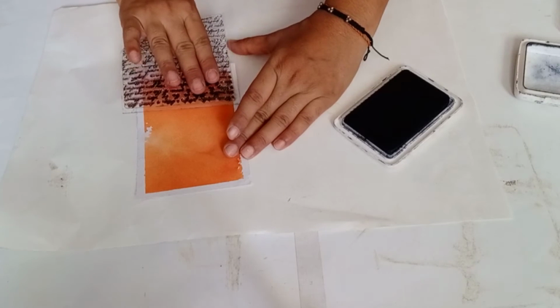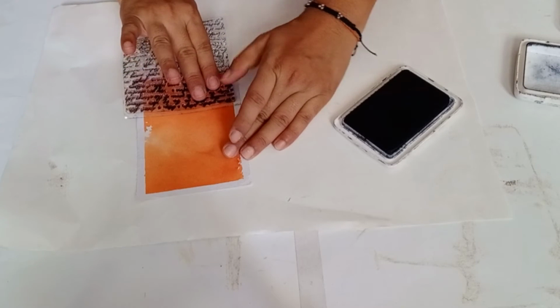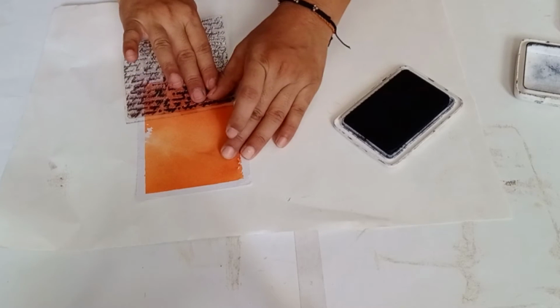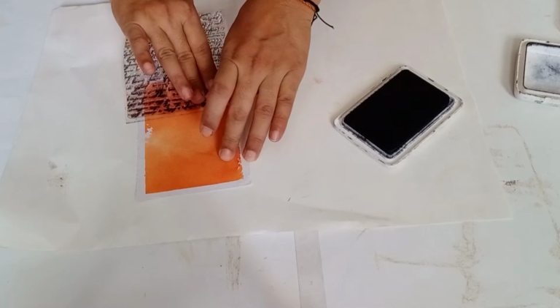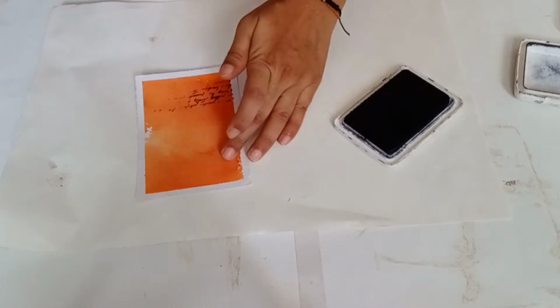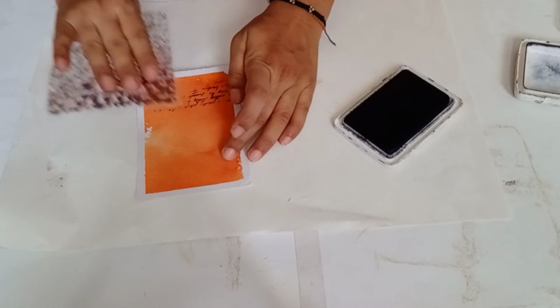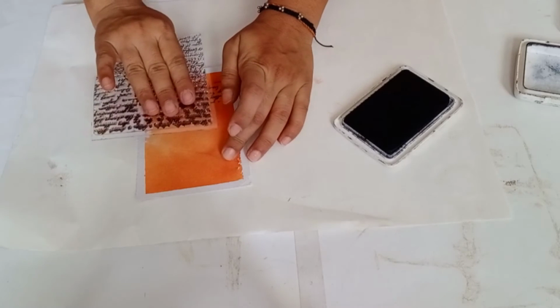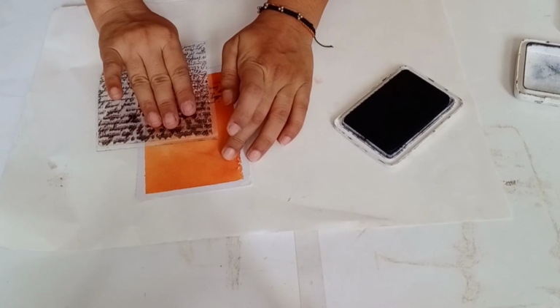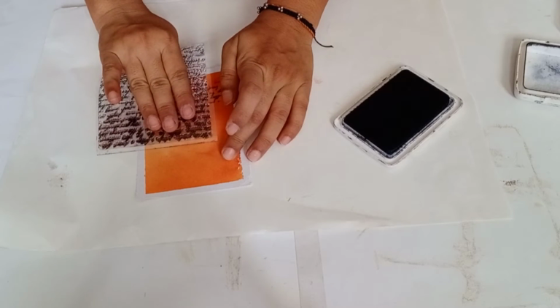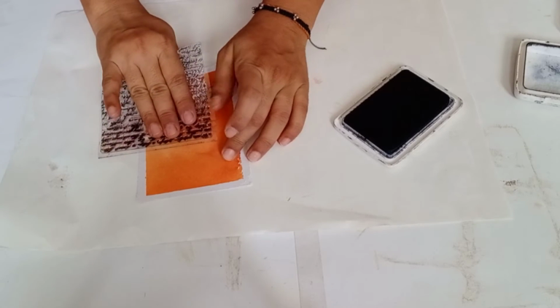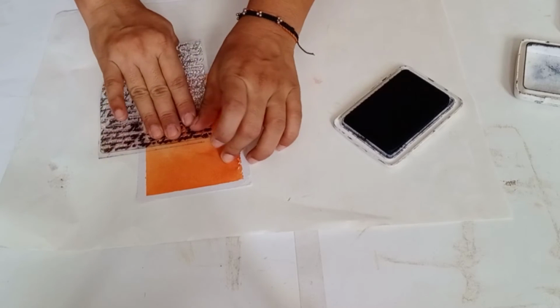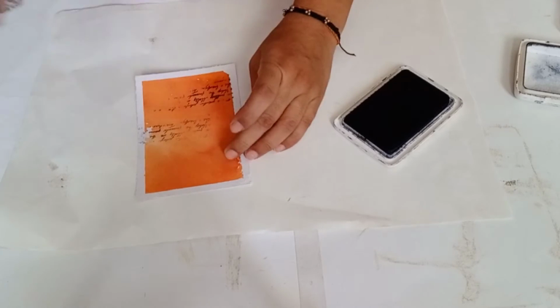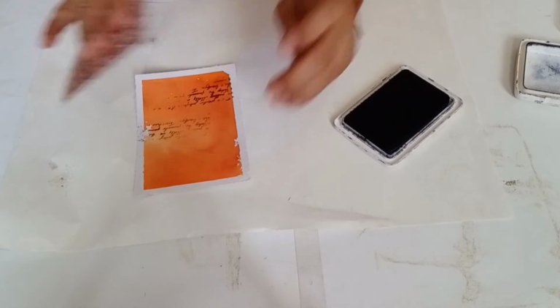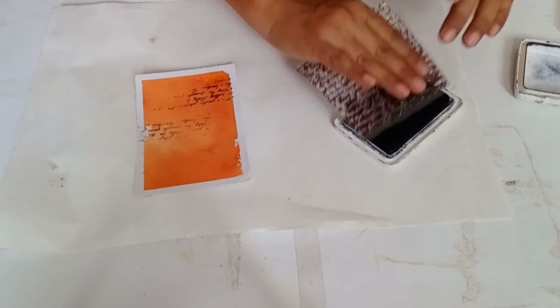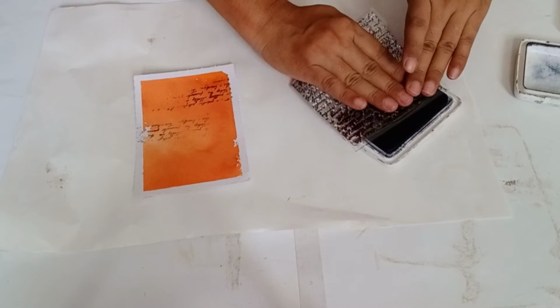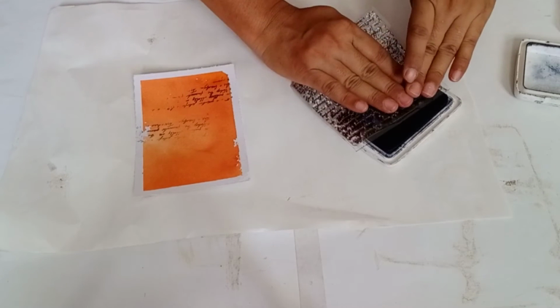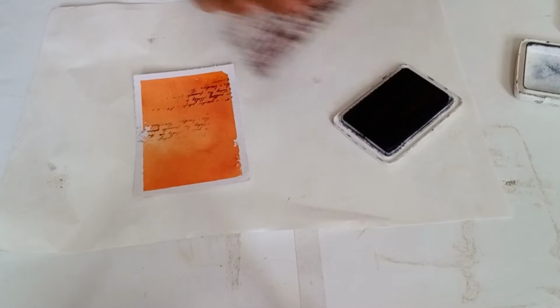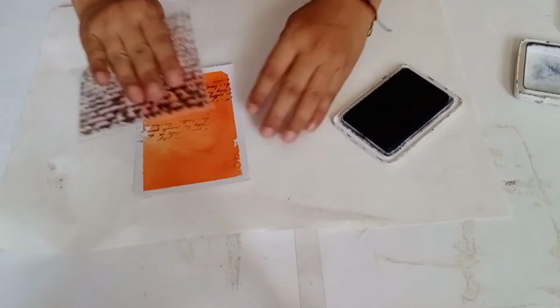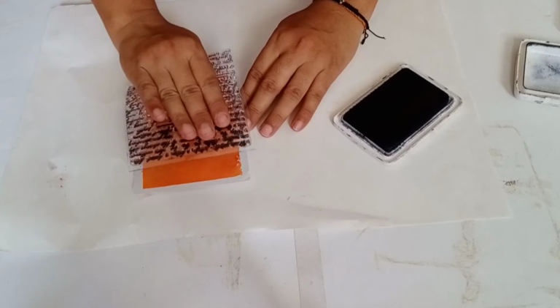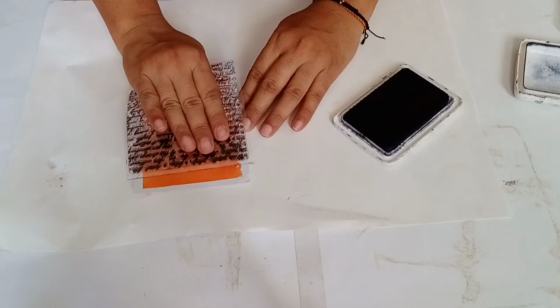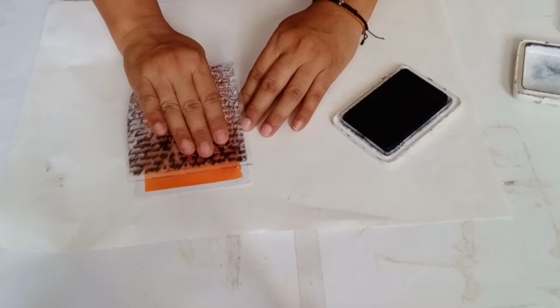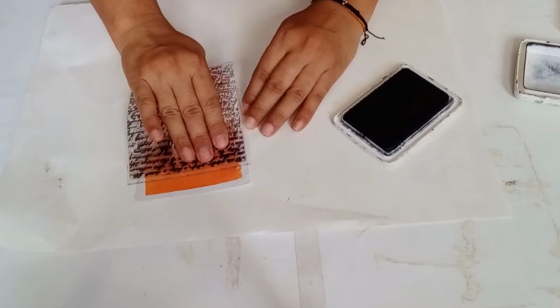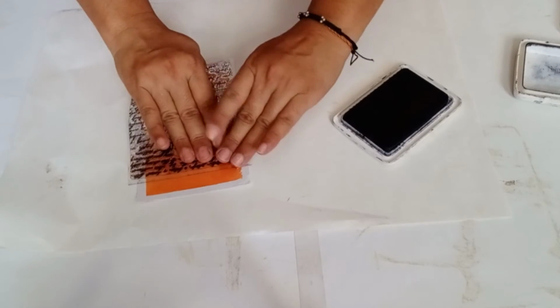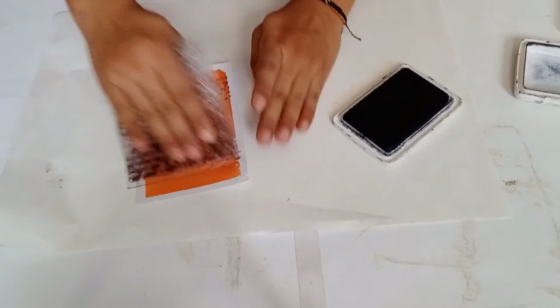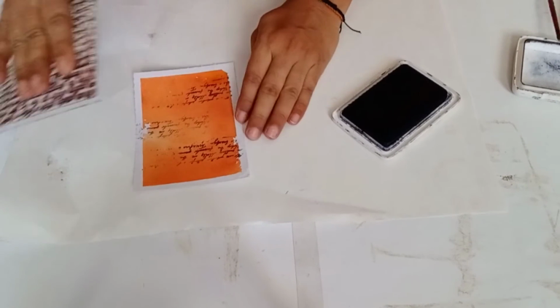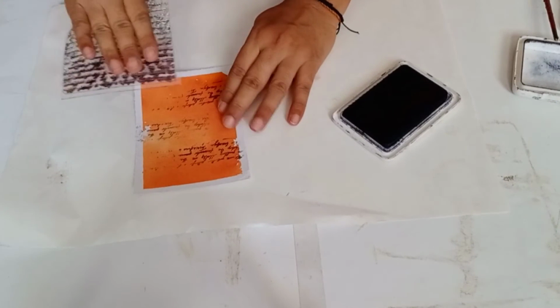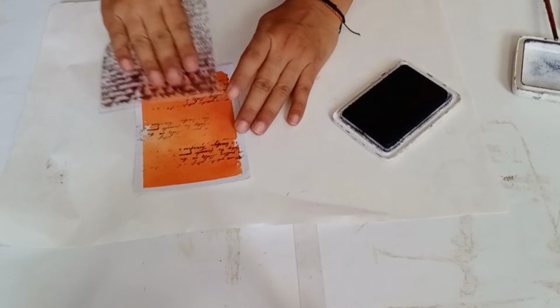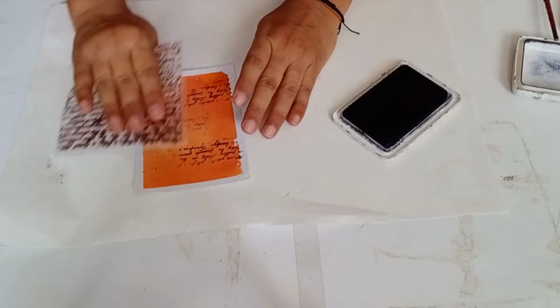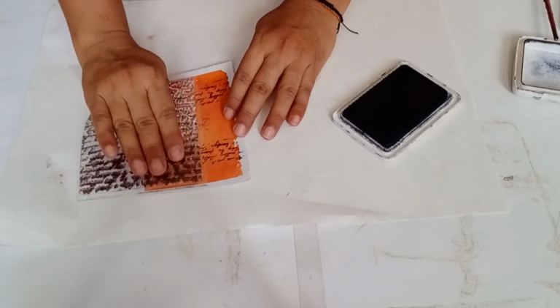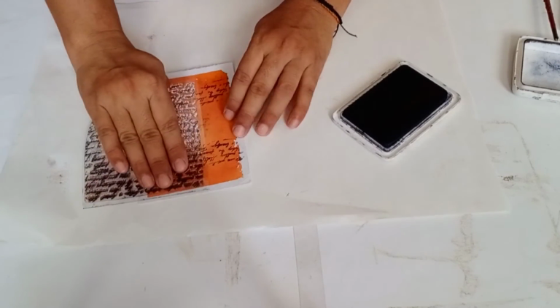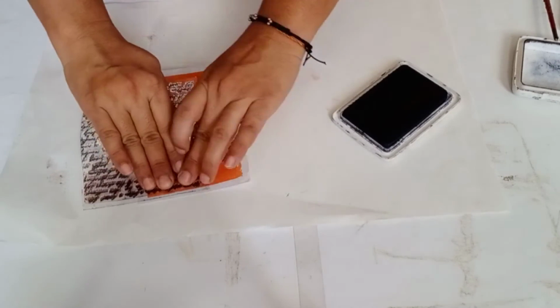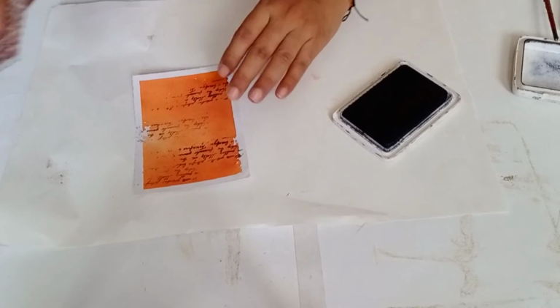Now I will add some patterns using a script stamp. Here I am taking black color archival ink. I am just adding this script pattern all over the card just to give a vintage look.